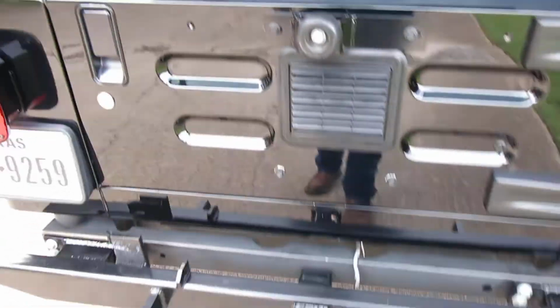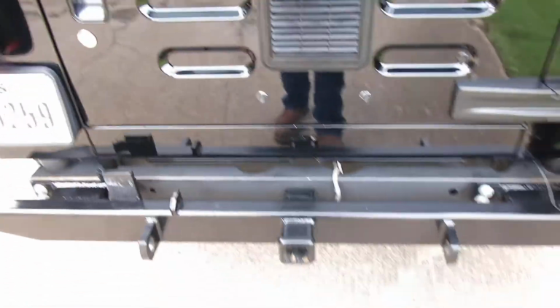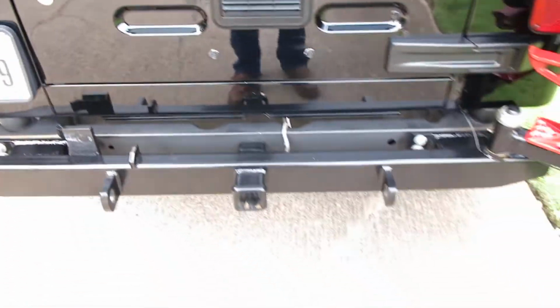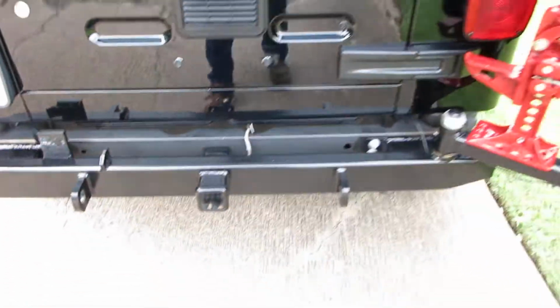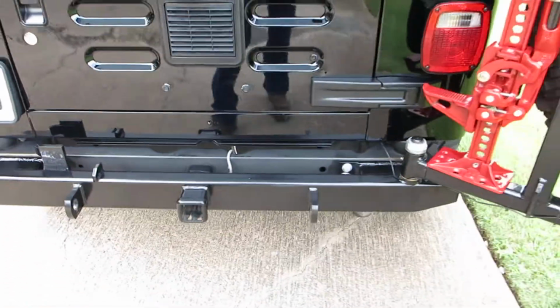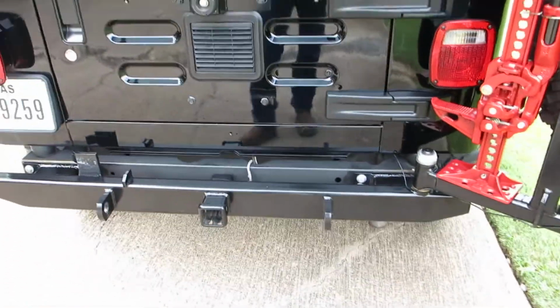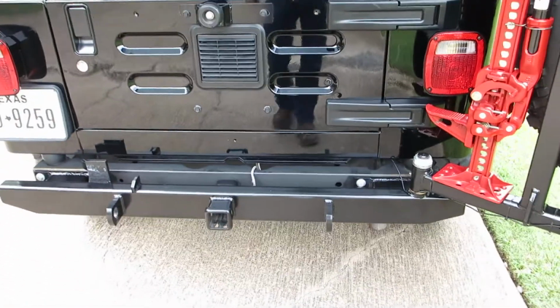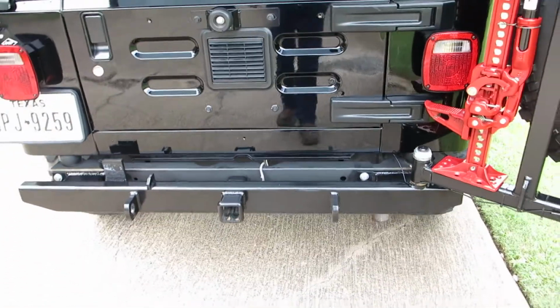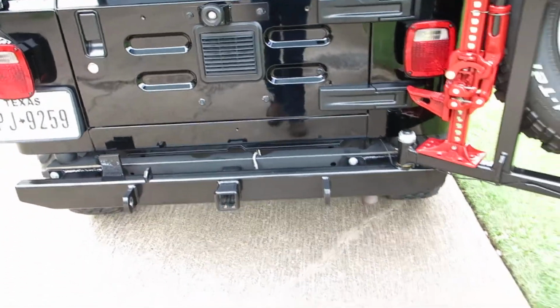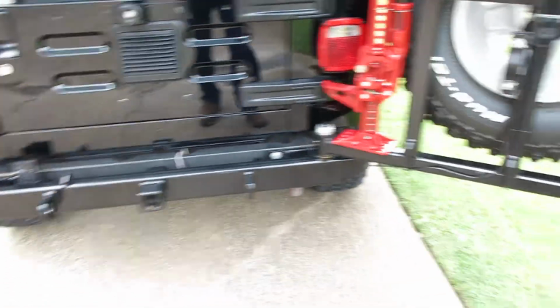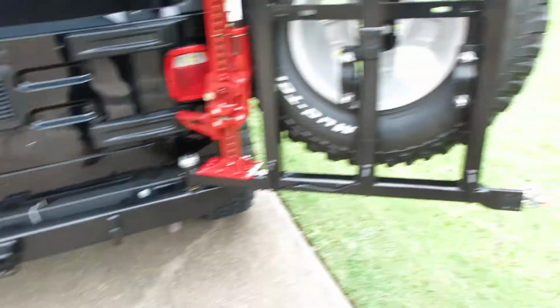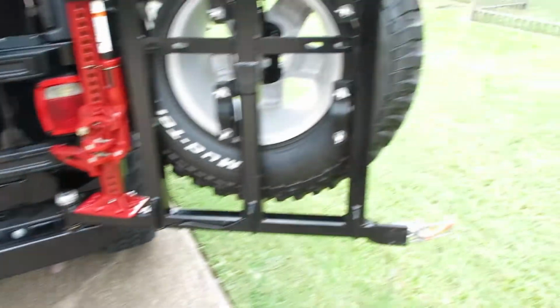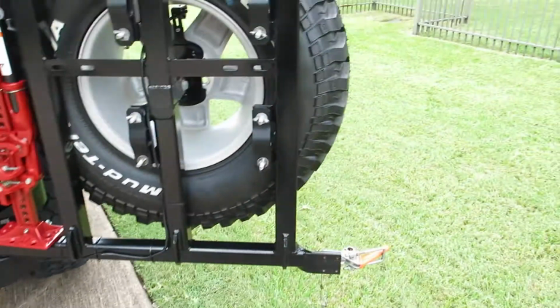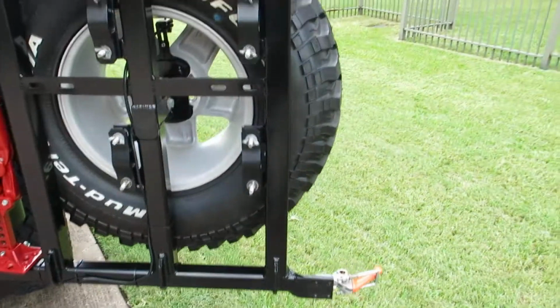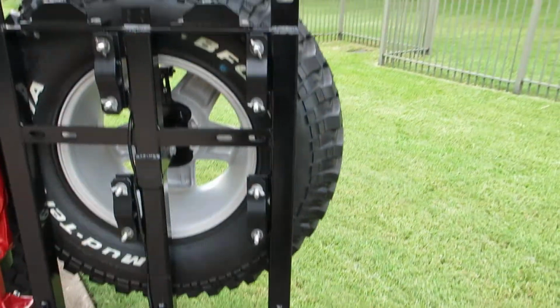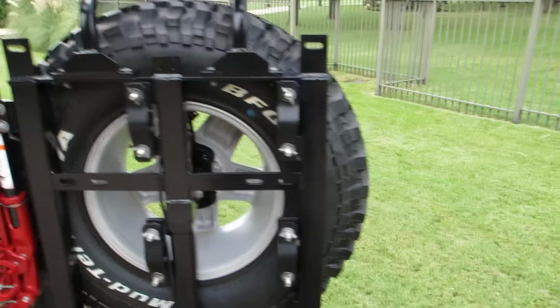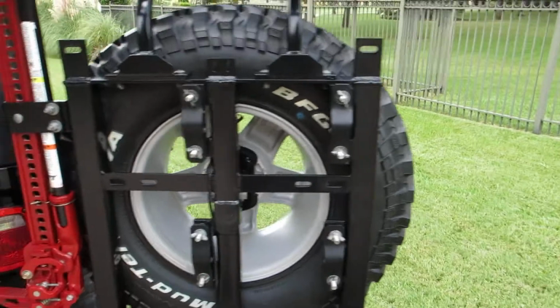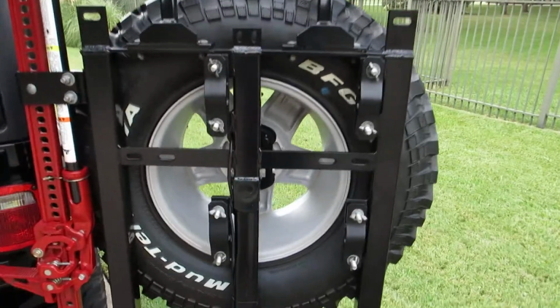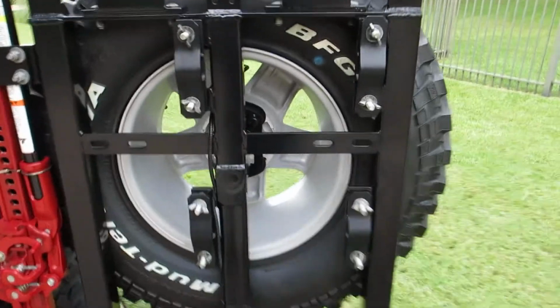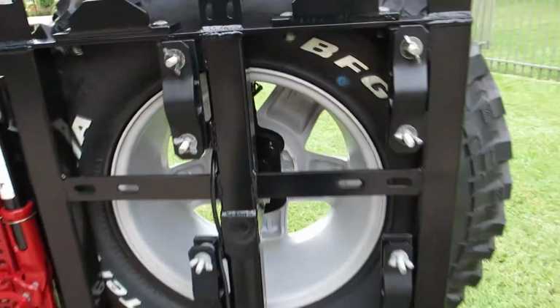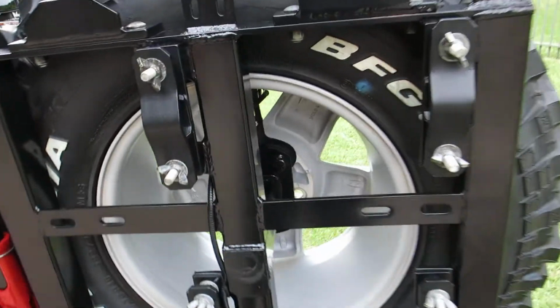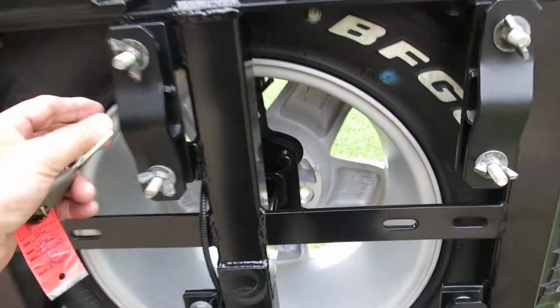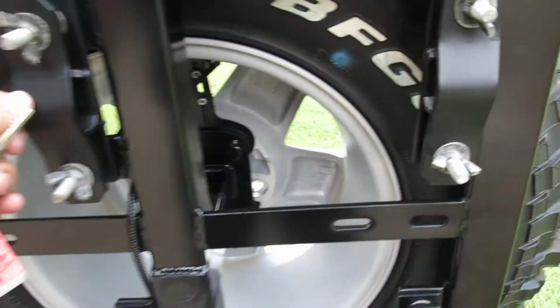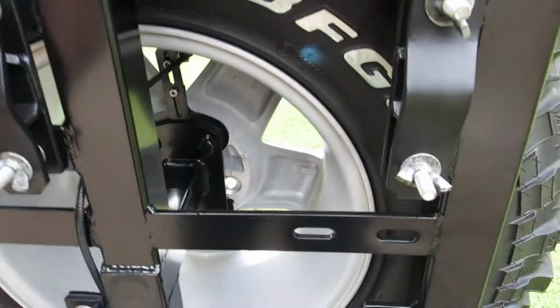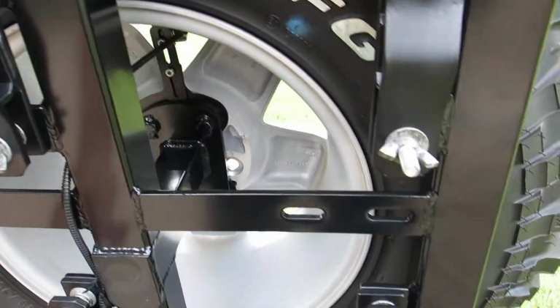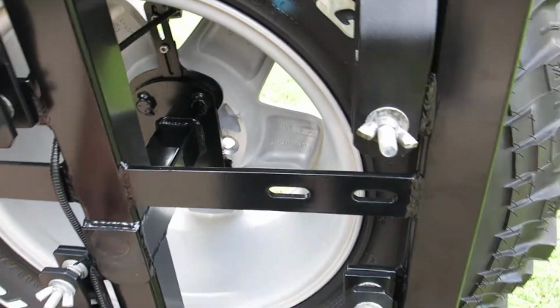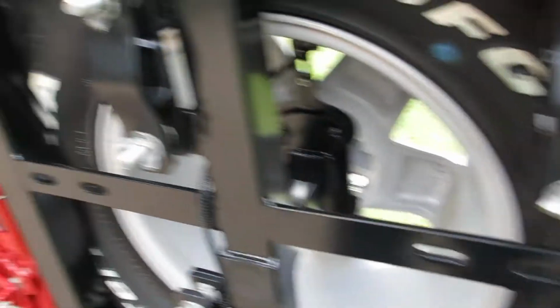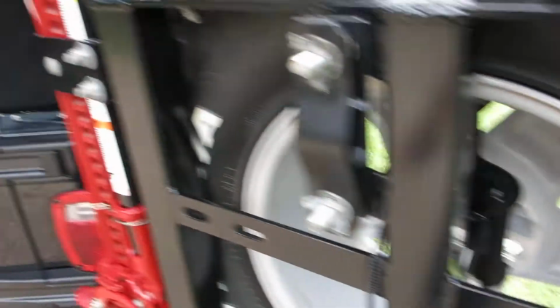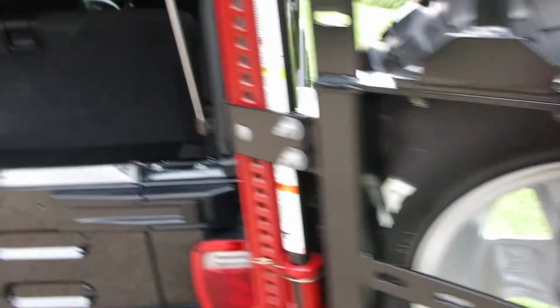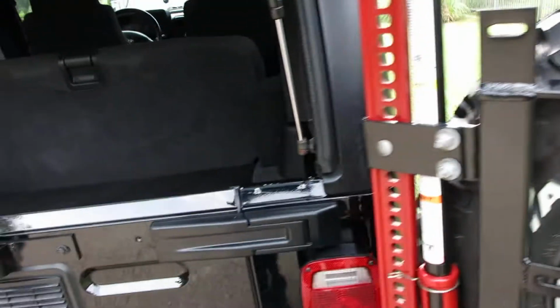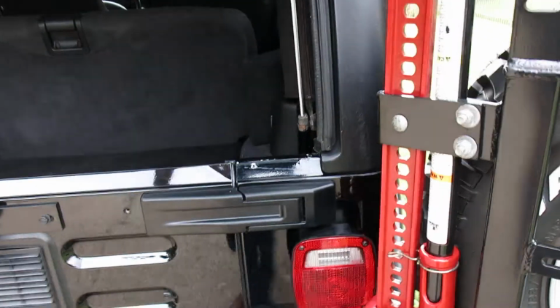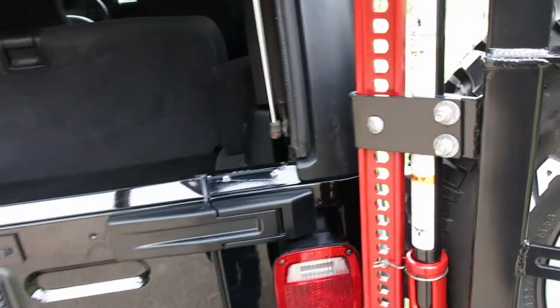The nice Garvin bumpers, got a swing-out rack, you've got a place here you can carry tools or a shovel, high lift jack.